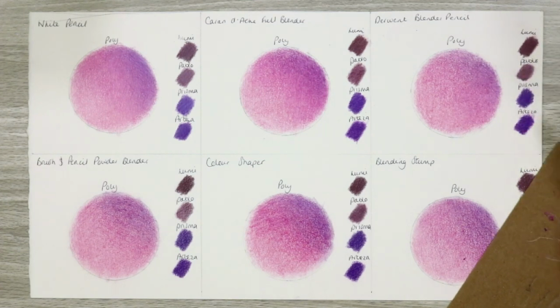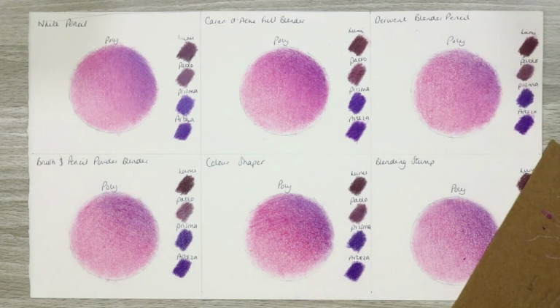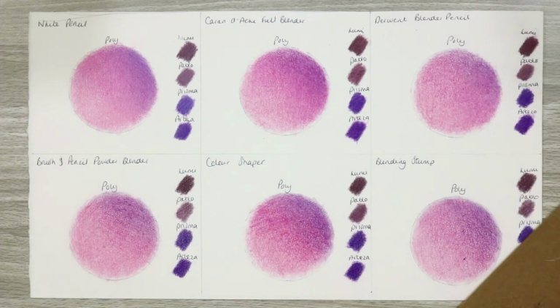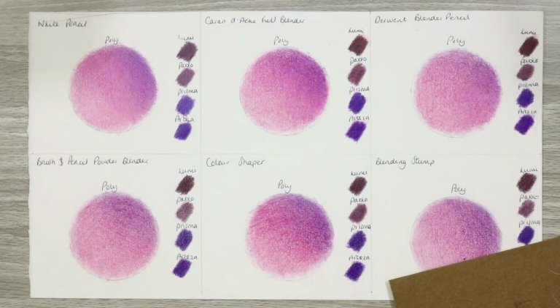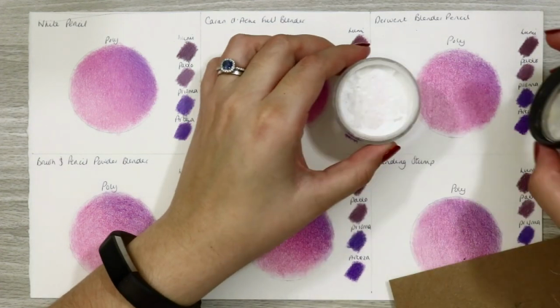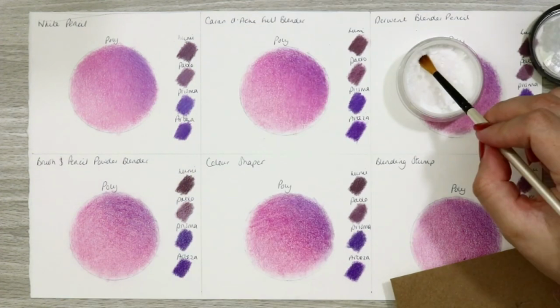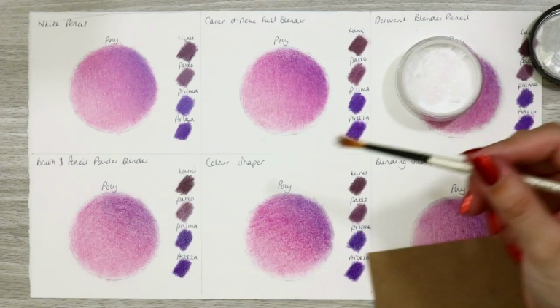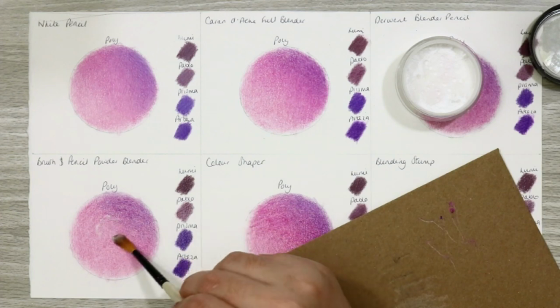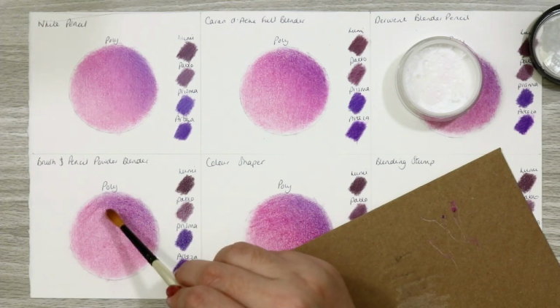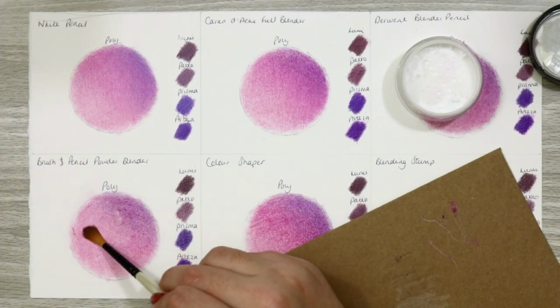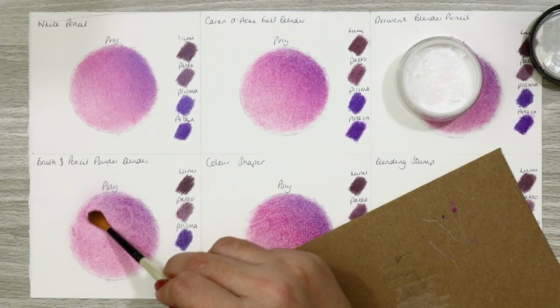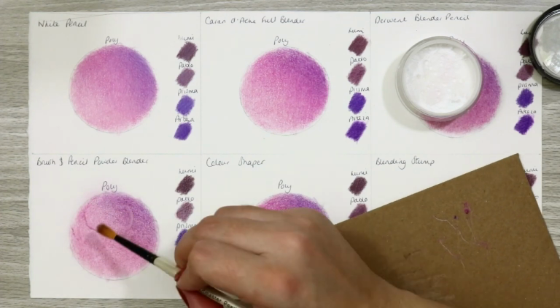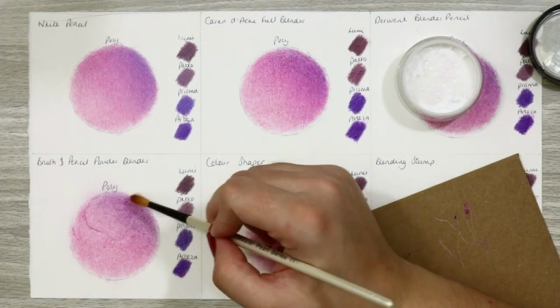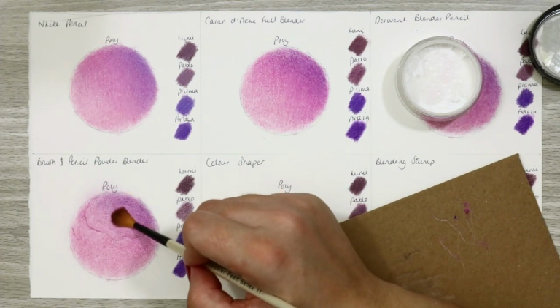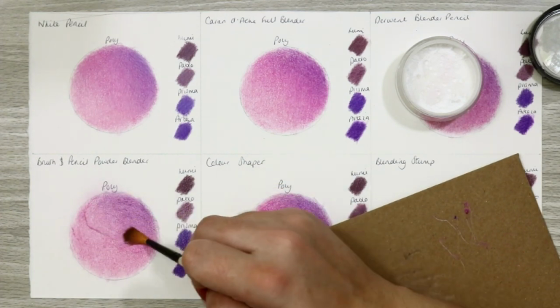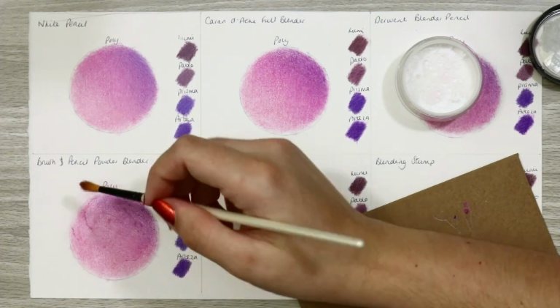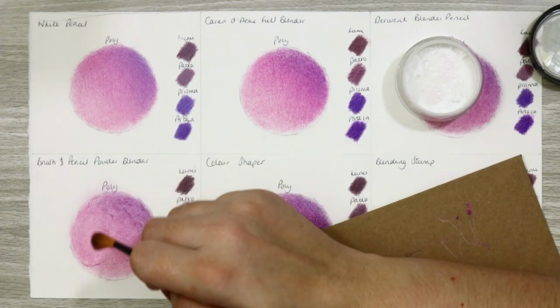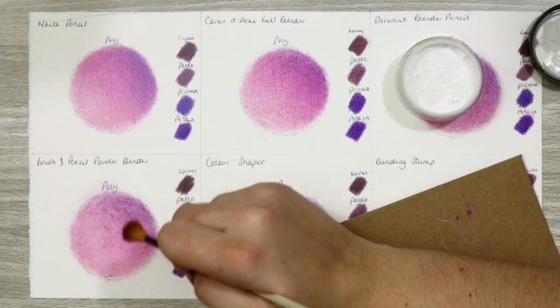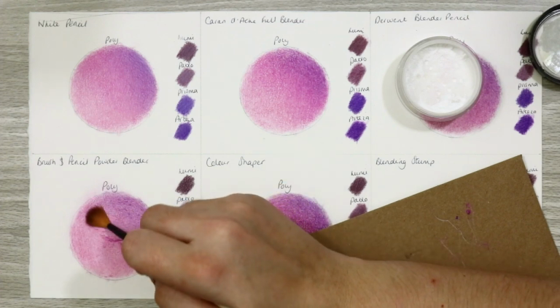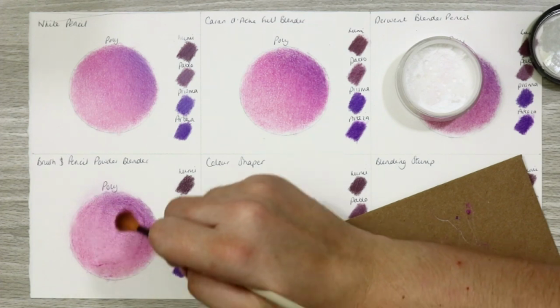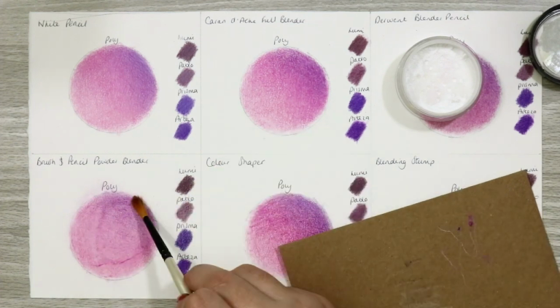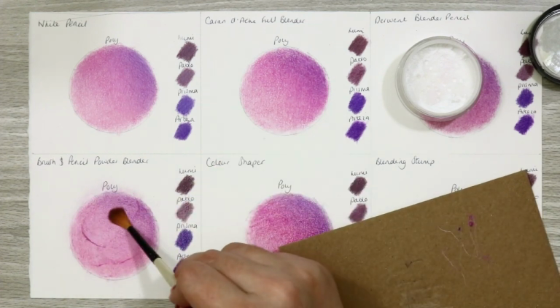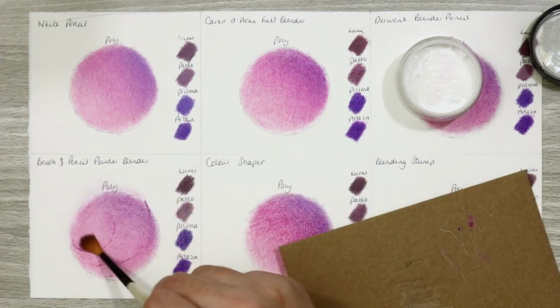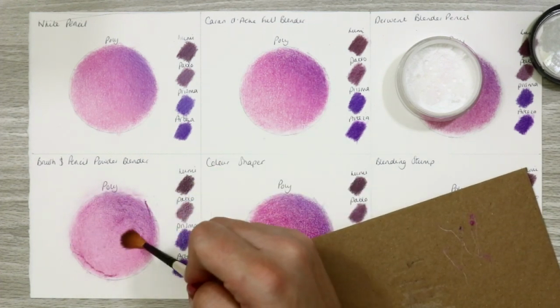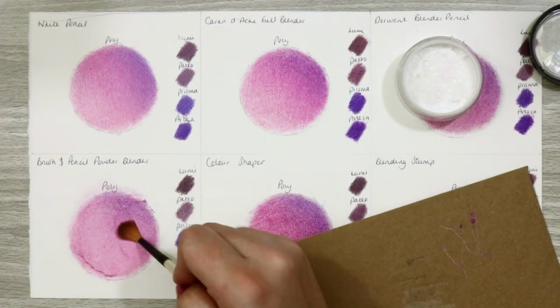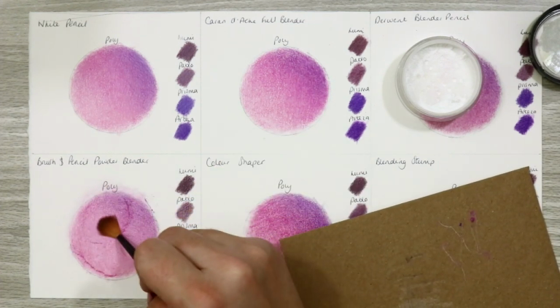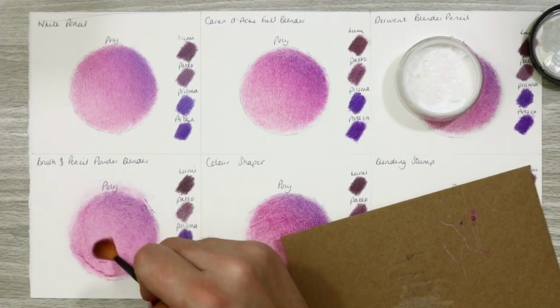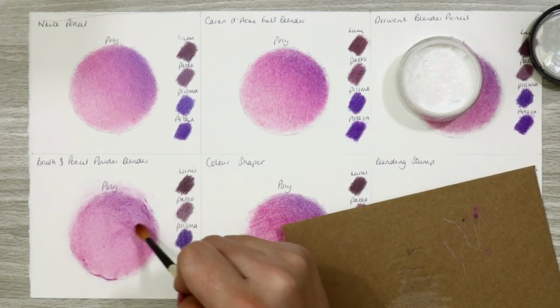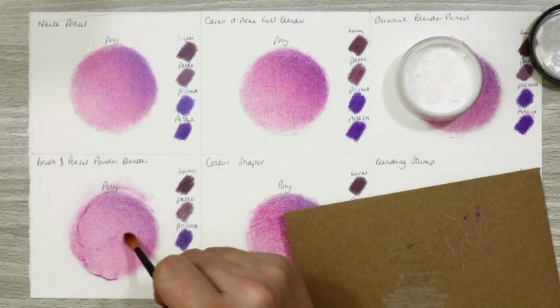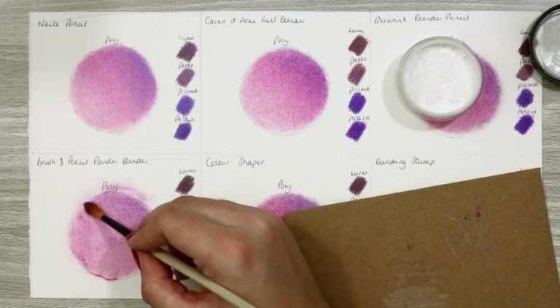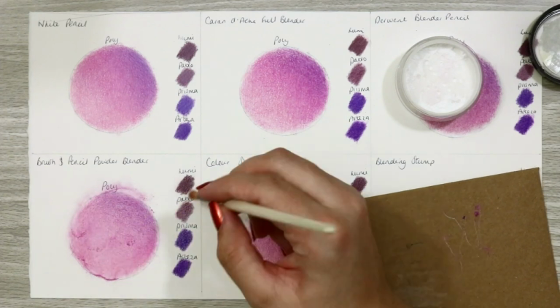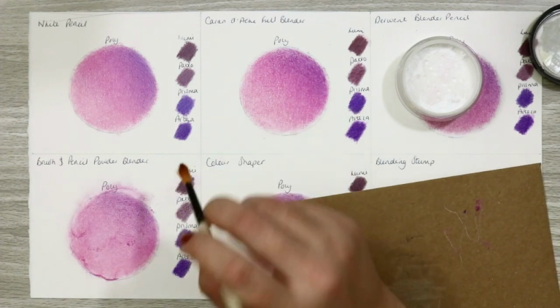The Derwent Blender Pencil actually did a pretty decent job. This product seems to work better the more layers you have down, so it would pair great for final layer blending. It worked exceptionally well with the Luminance — again, surprisingly.